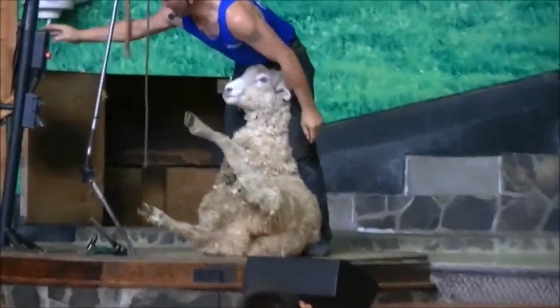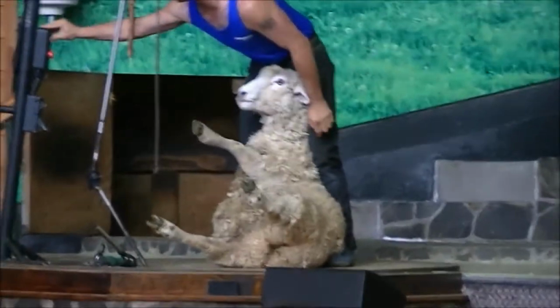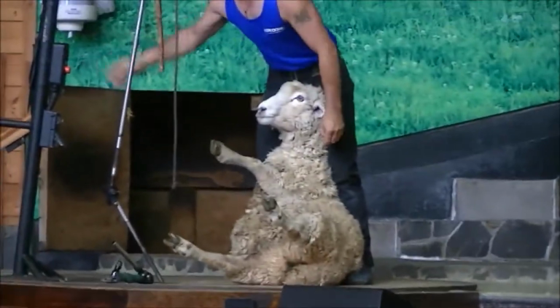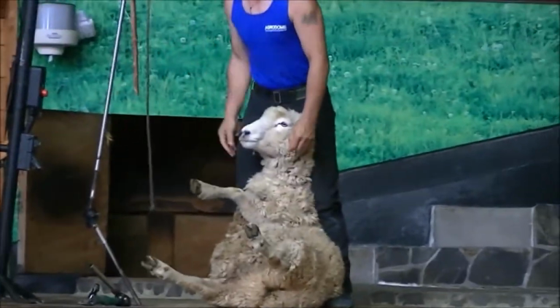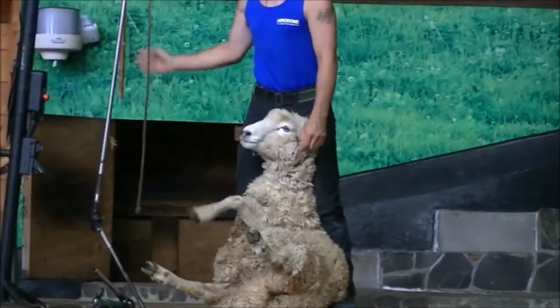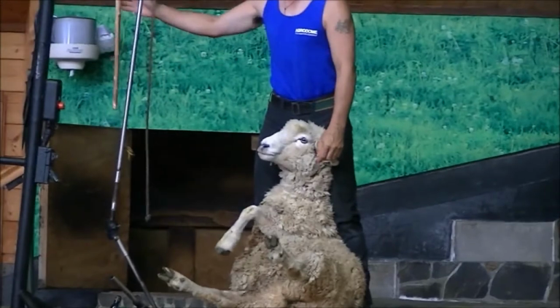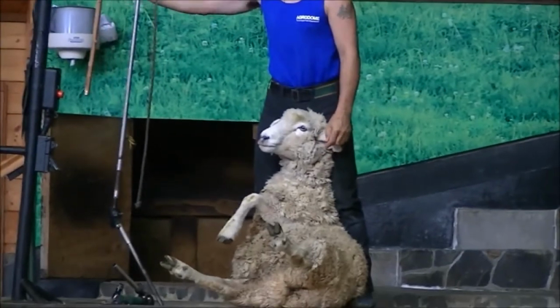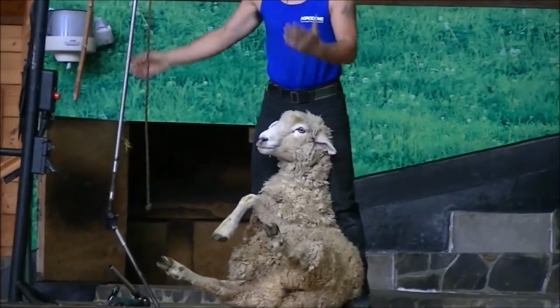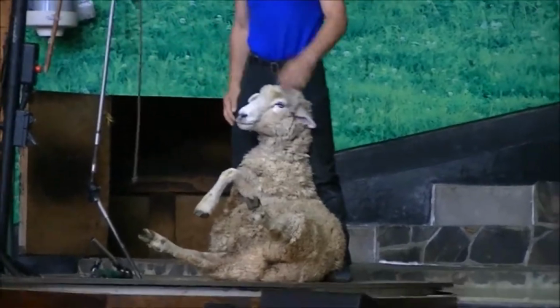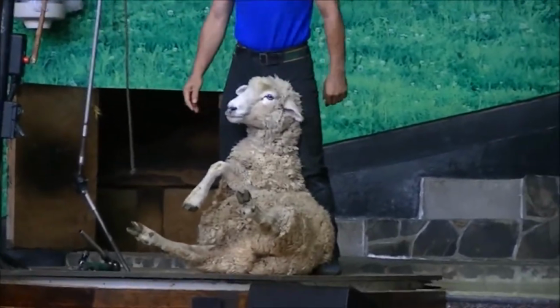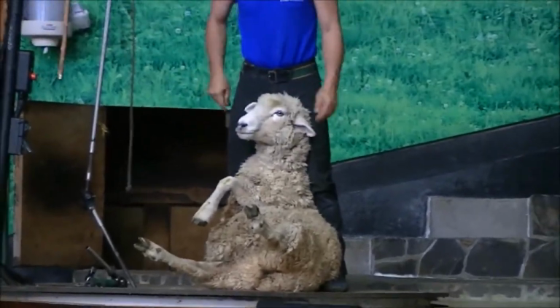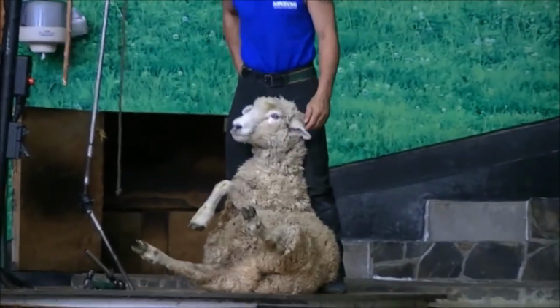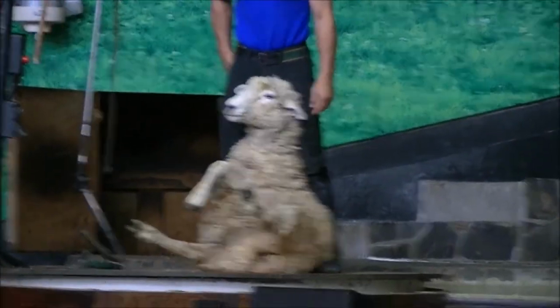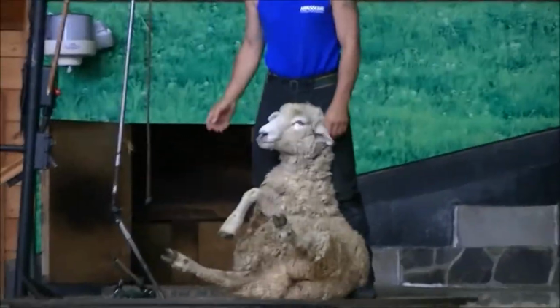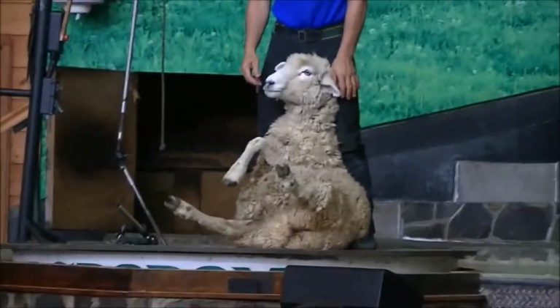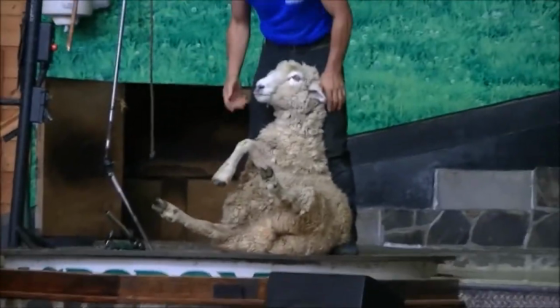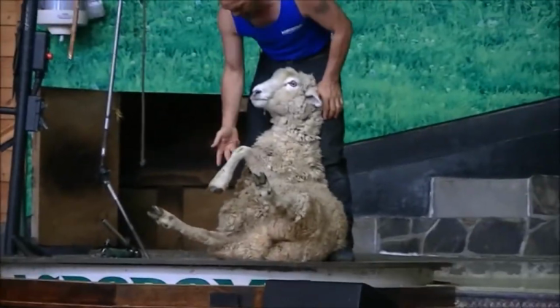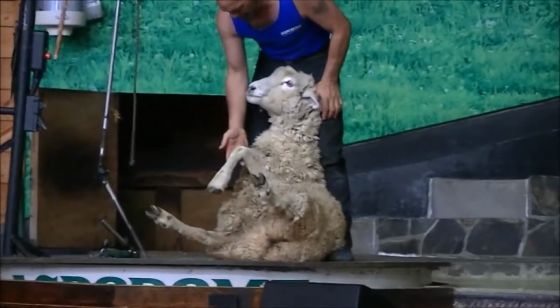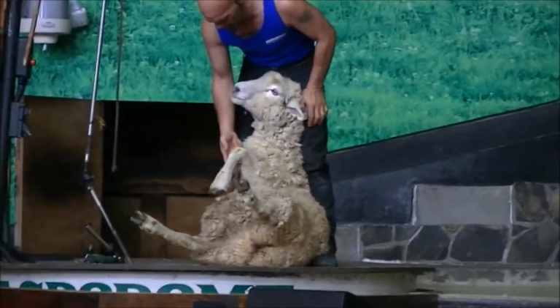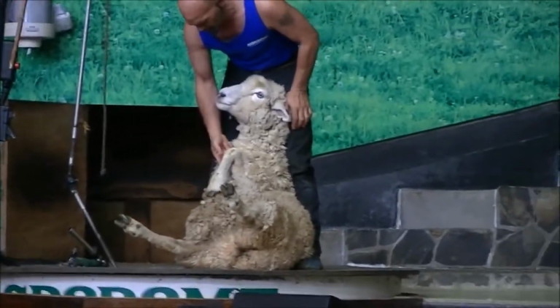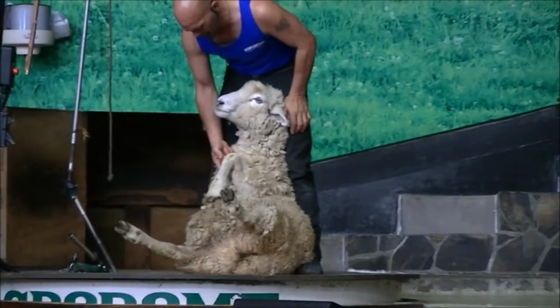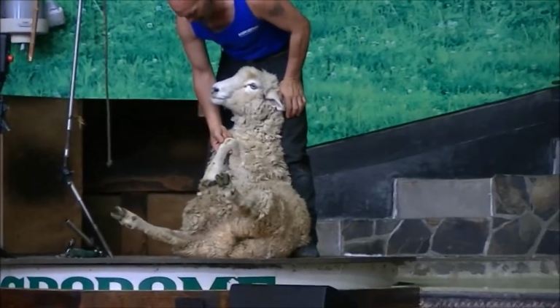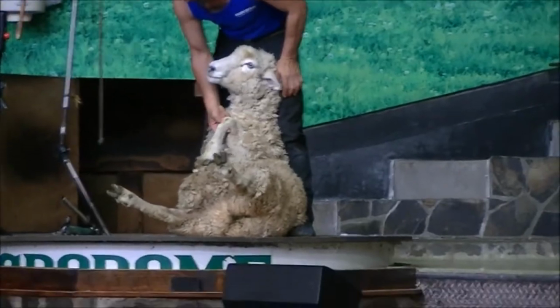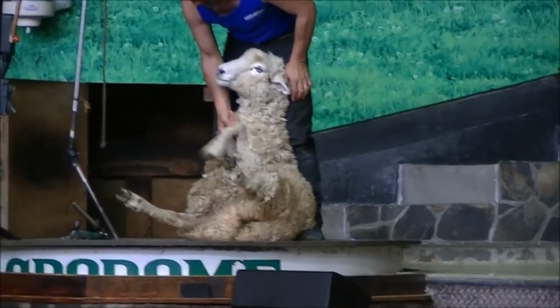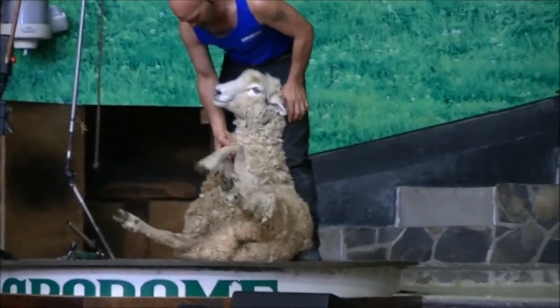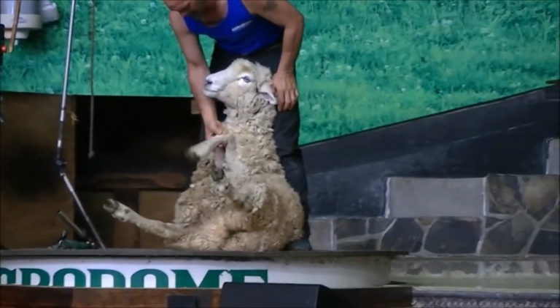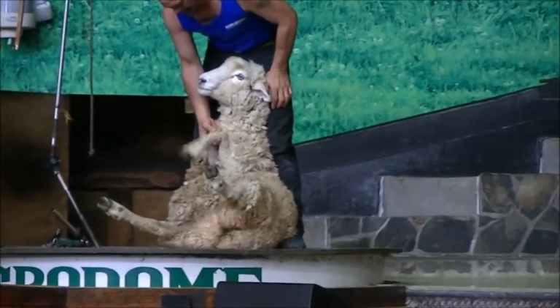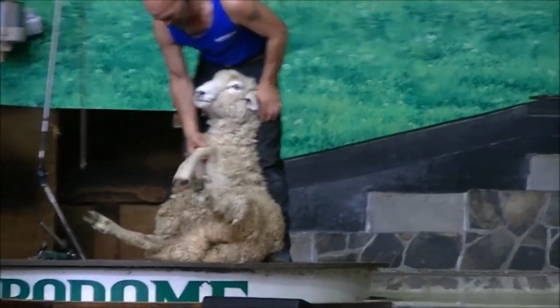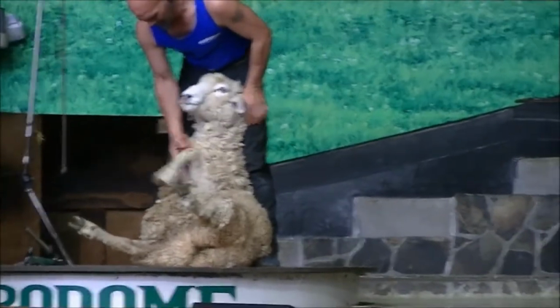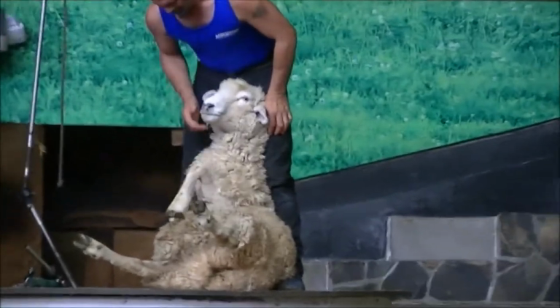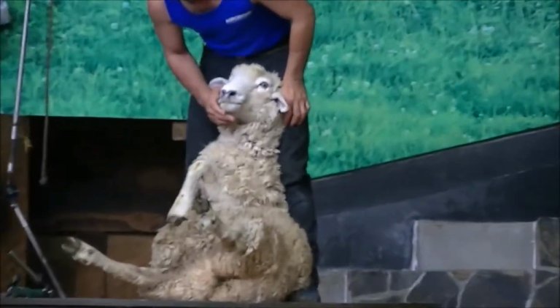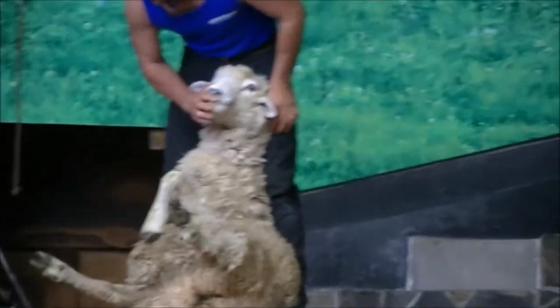It's very important for our sheep shearers to make sure that our sheep are countable. So let's make it countable. Bit of a wave. Bit of a smile.